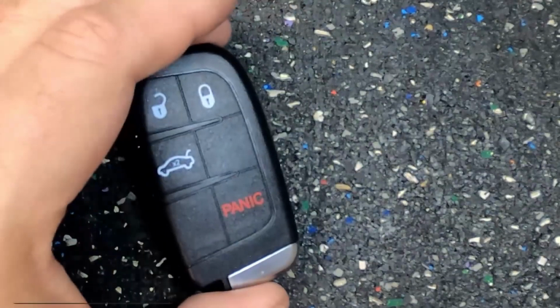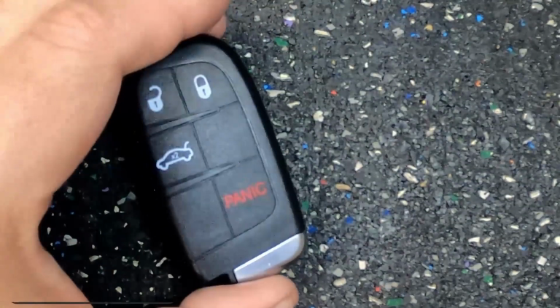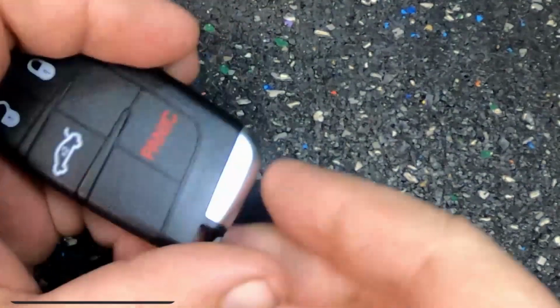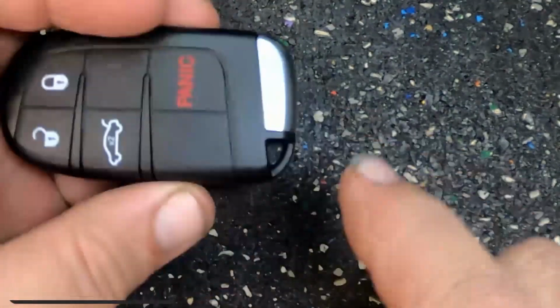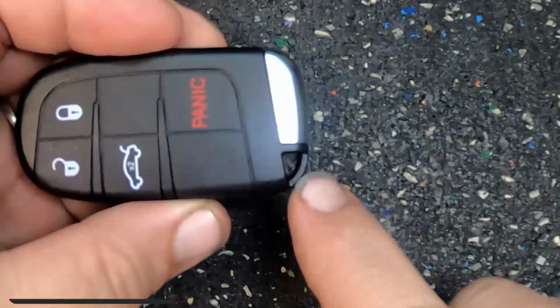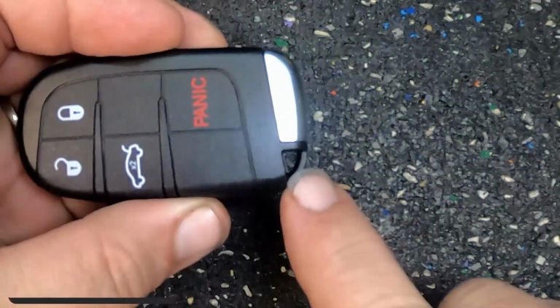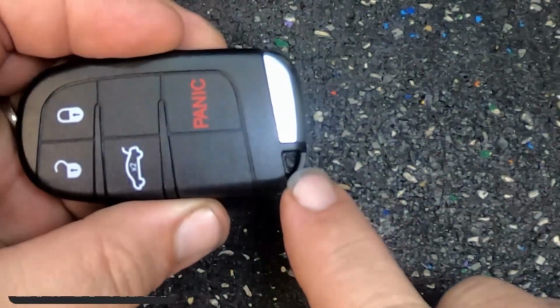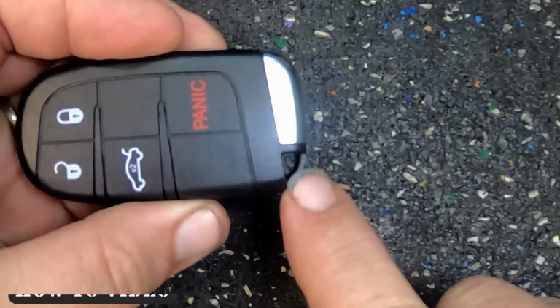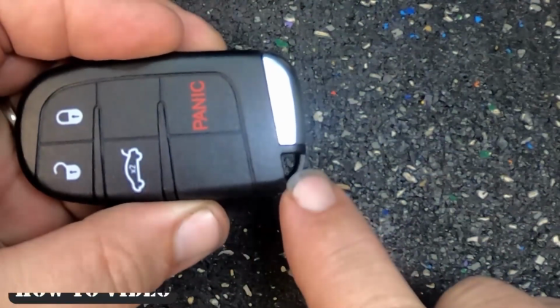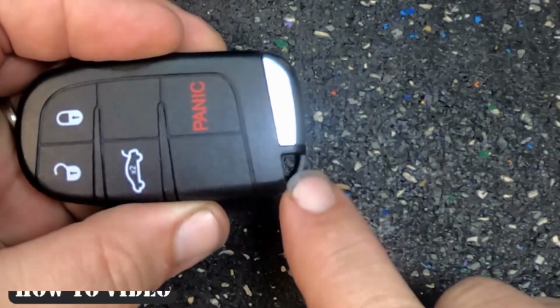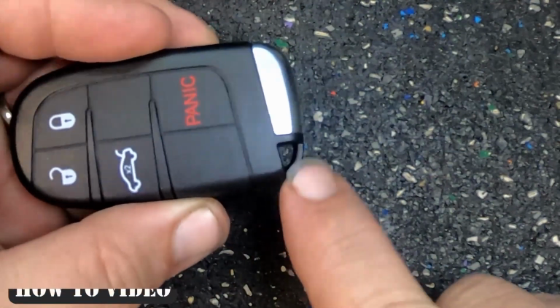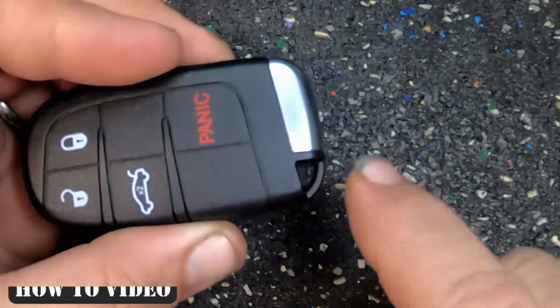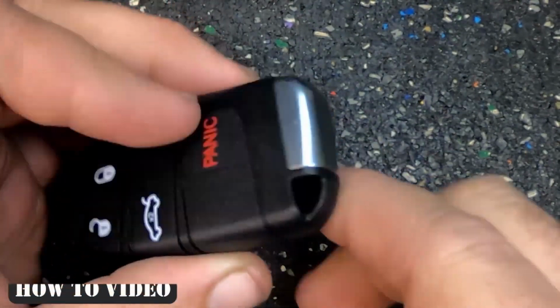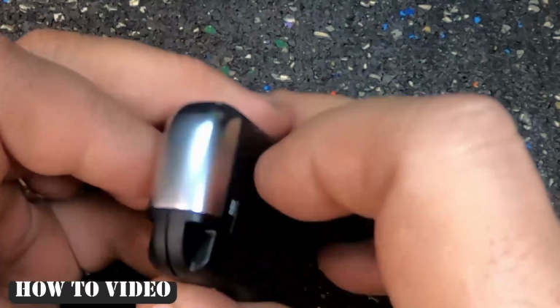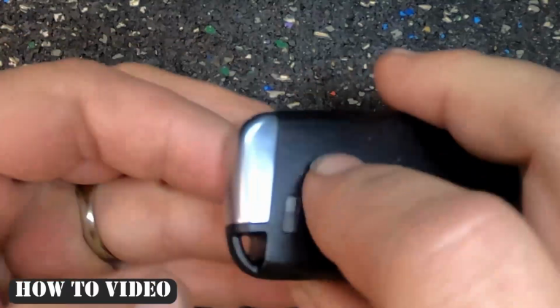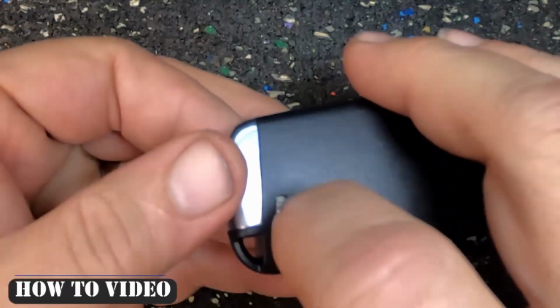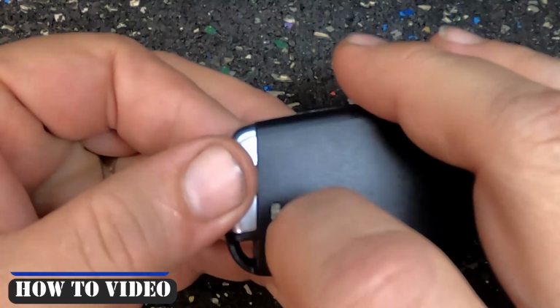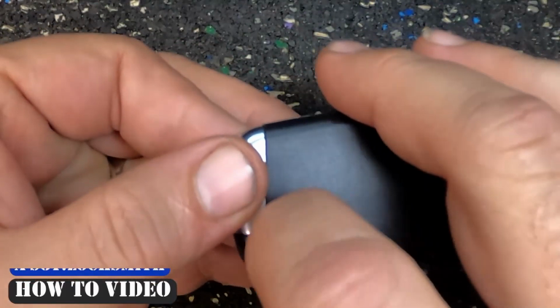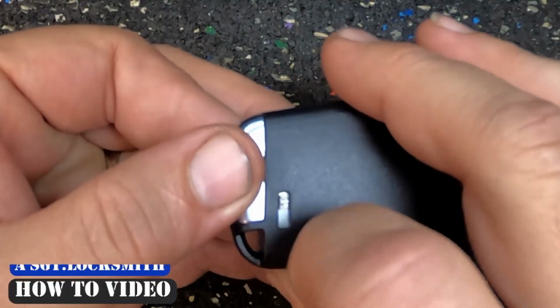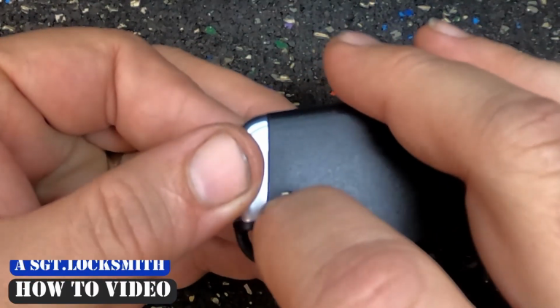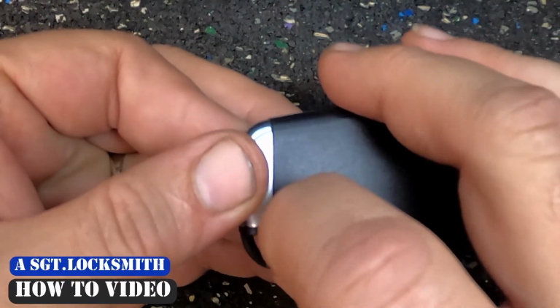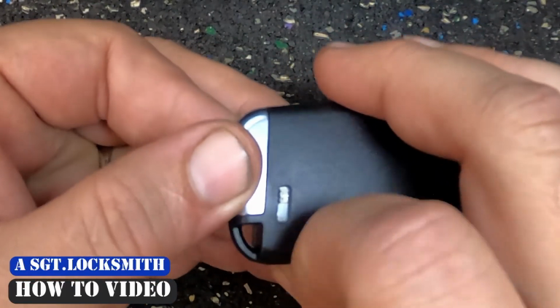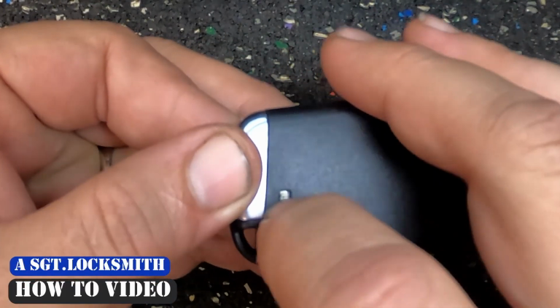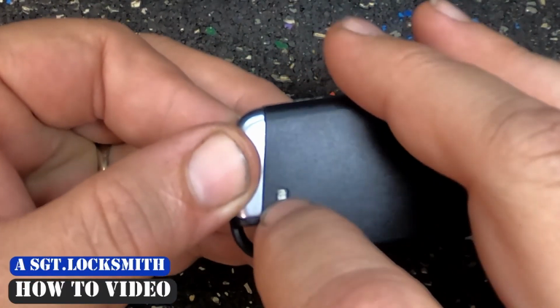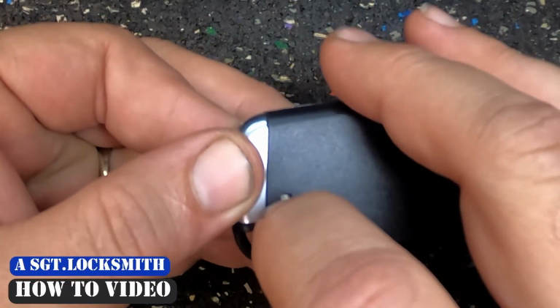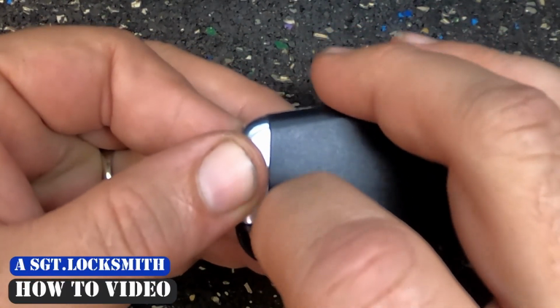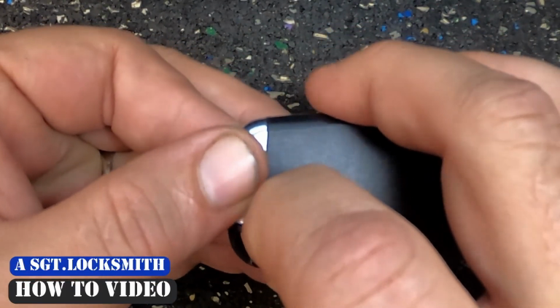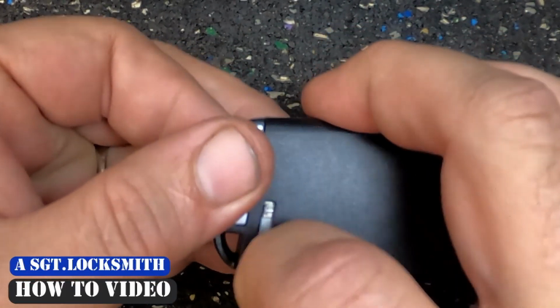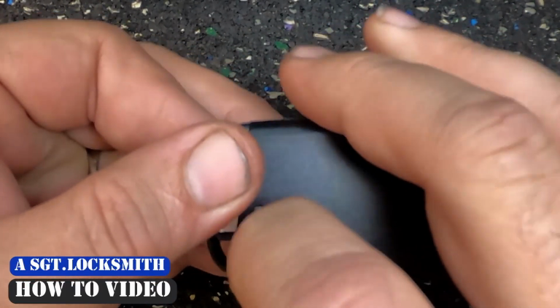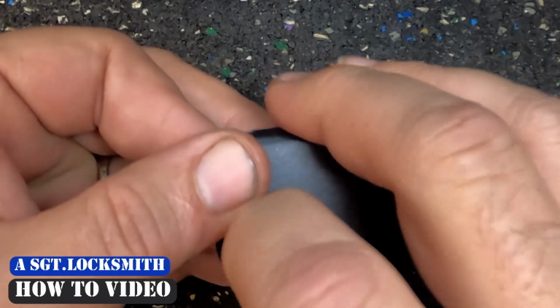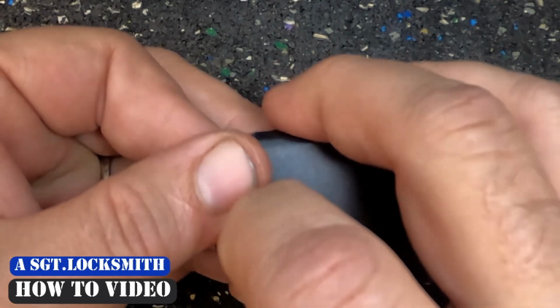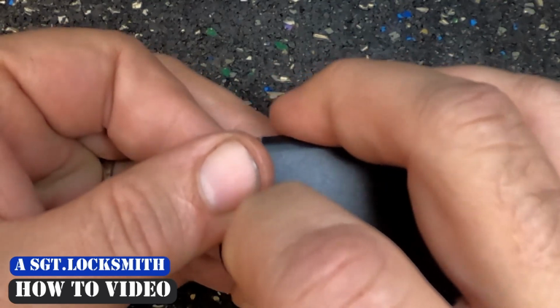First step, if you have anything attached right here, you will need to remove that. With that being said, let's flip it over. The emergency key release is right here — hold back on it.